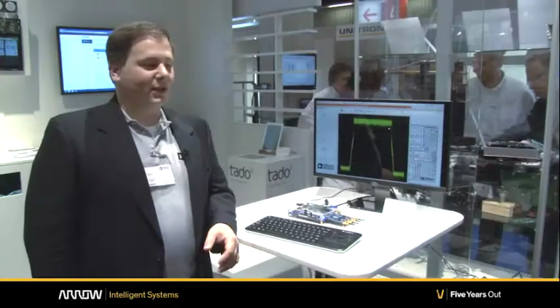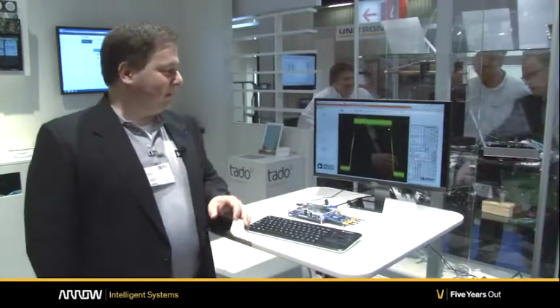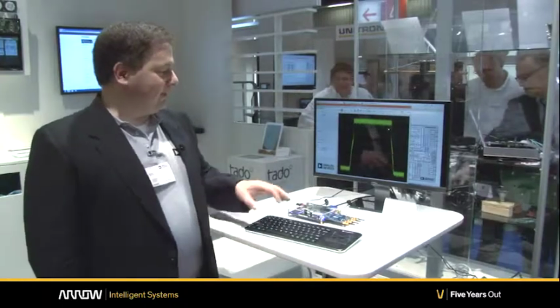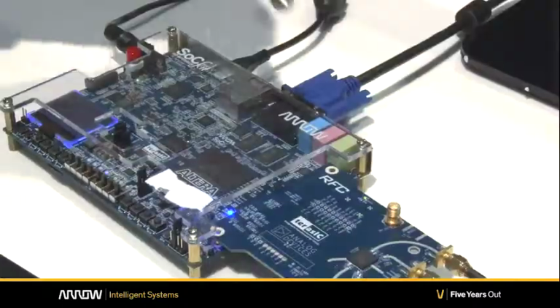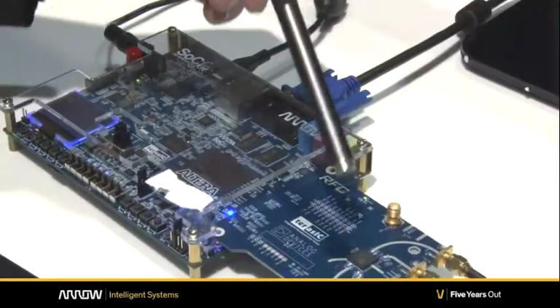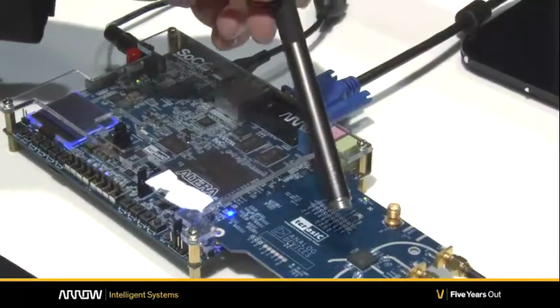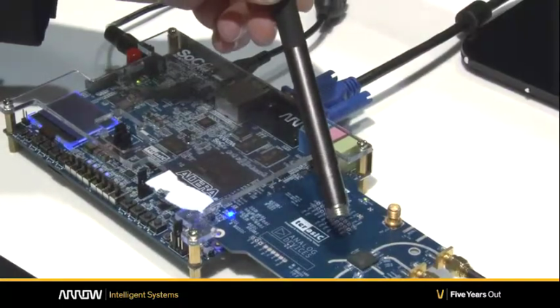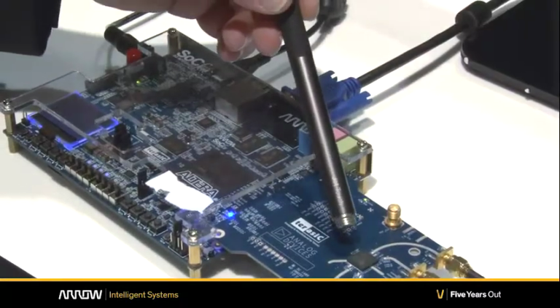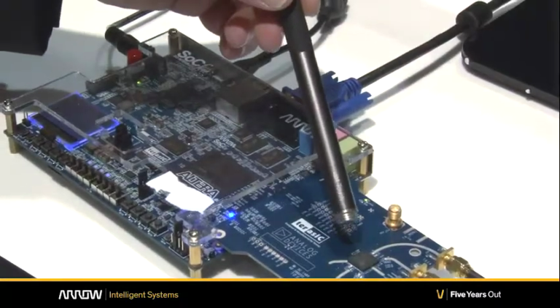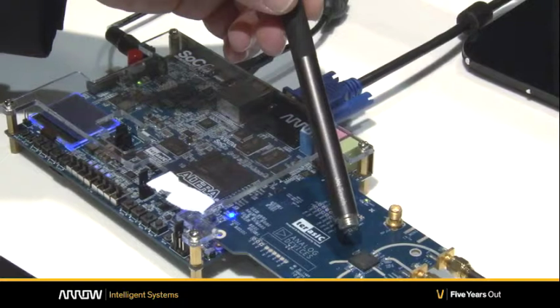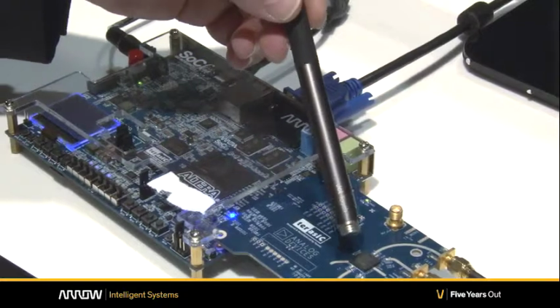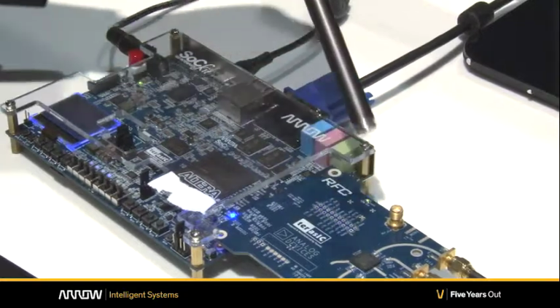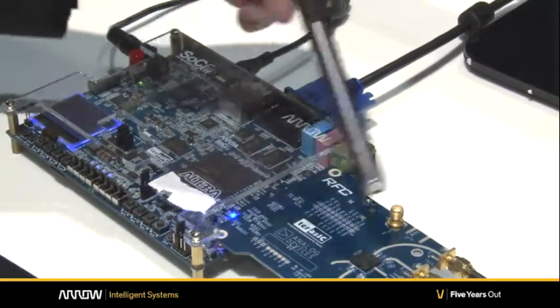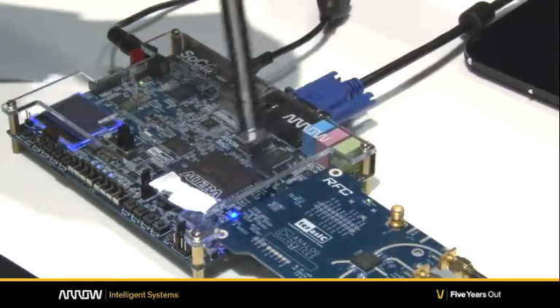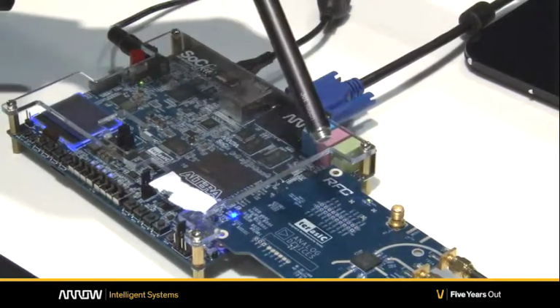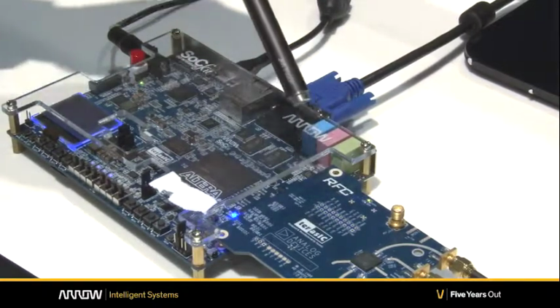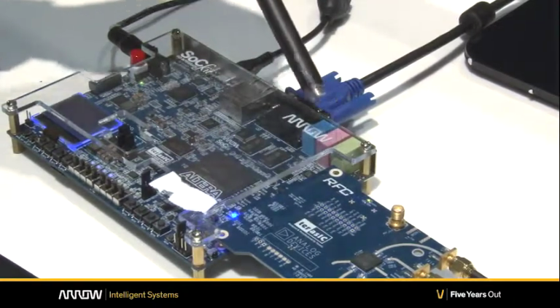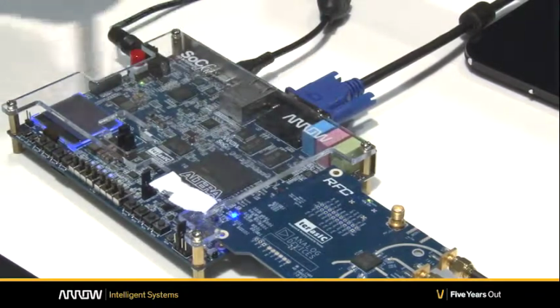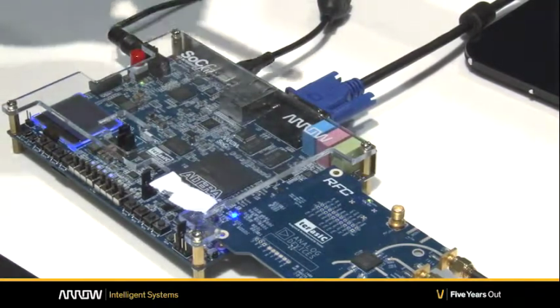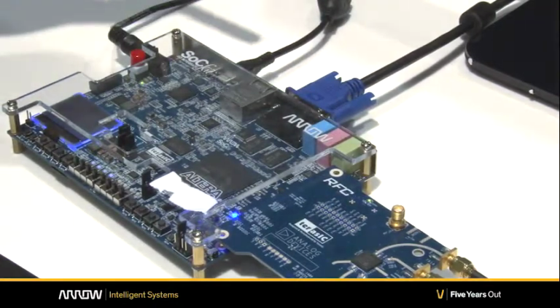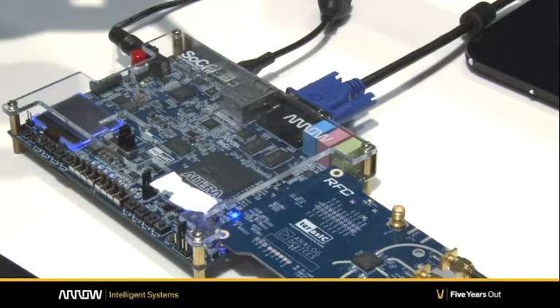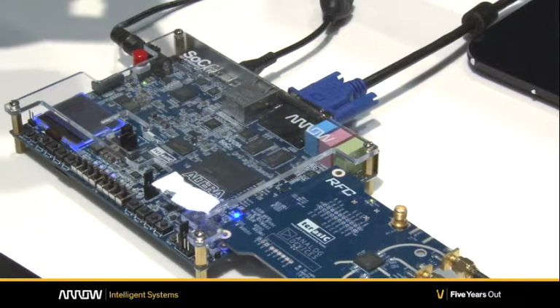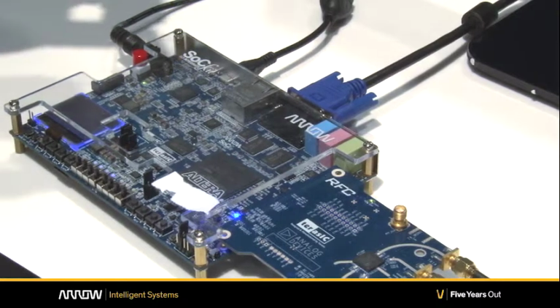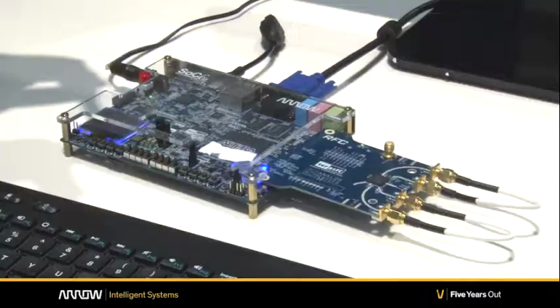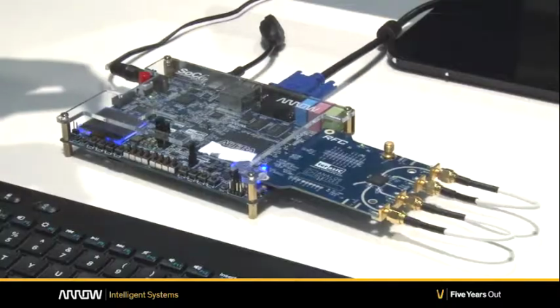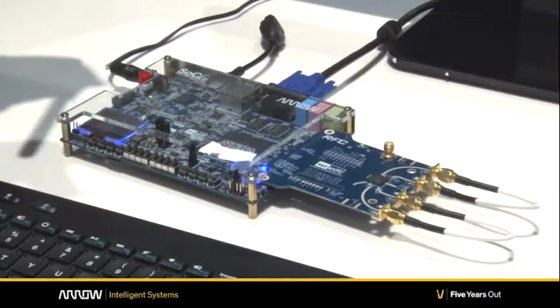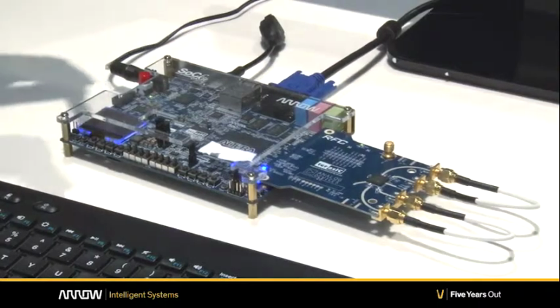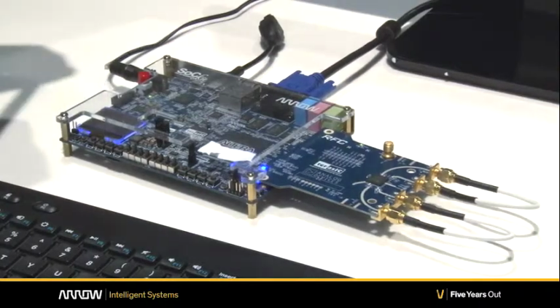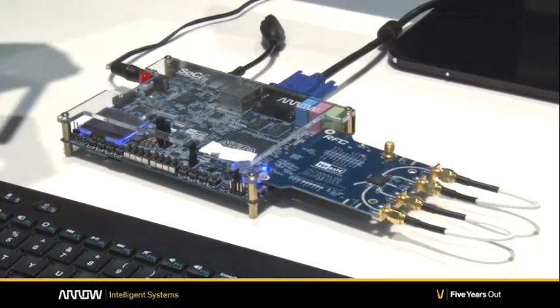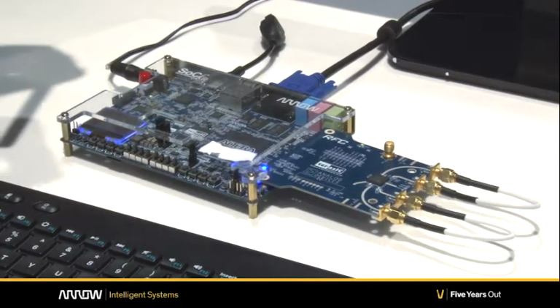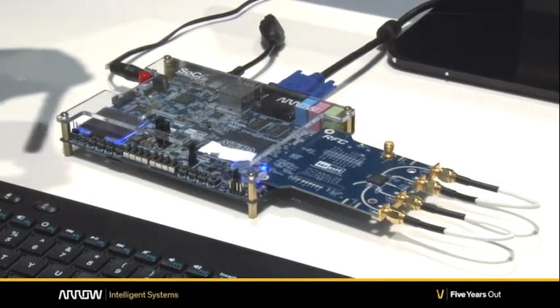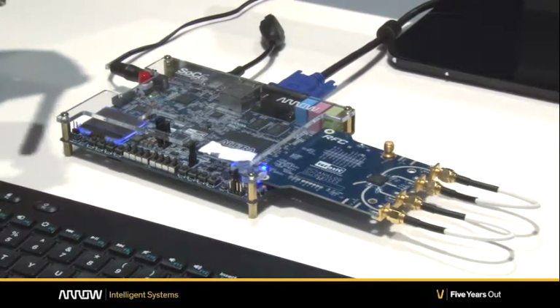What we have here is the Analog Devices AD9361 on a Terra ASIC HMSC card connected up to the Aero Cyclone 5 SOC kit, which has a FPGA and two ARM9s all connected together.